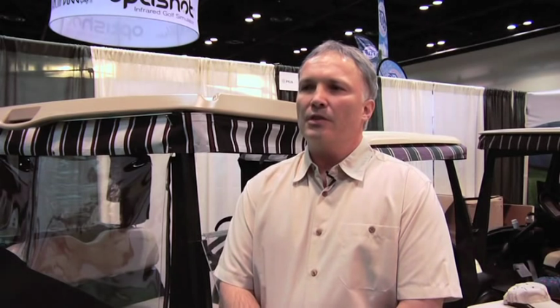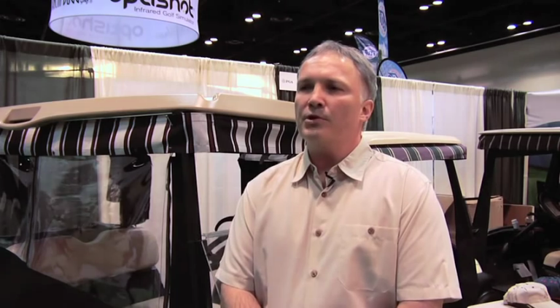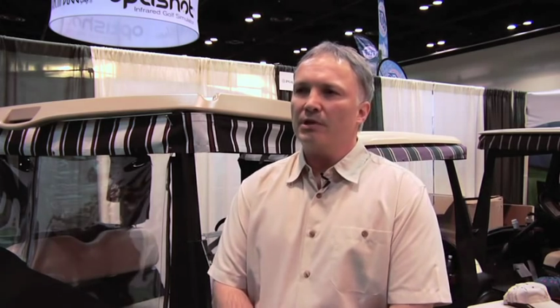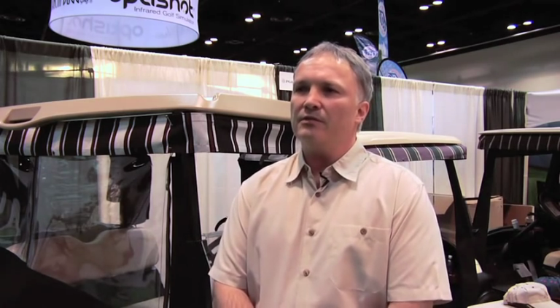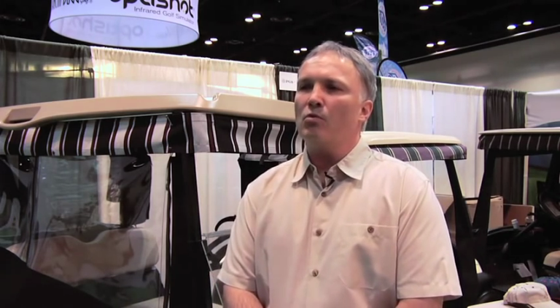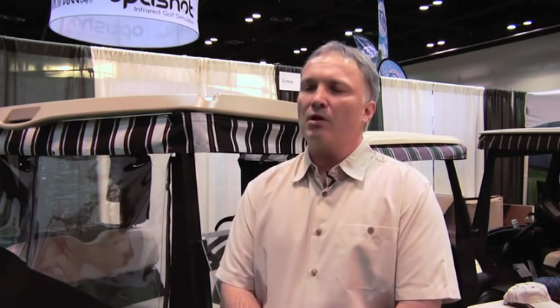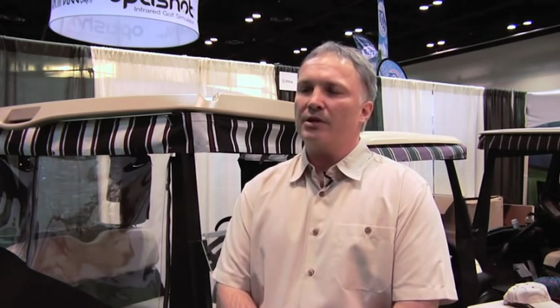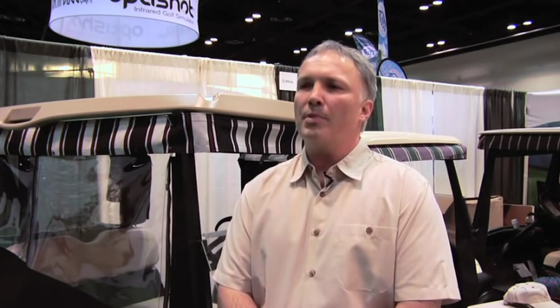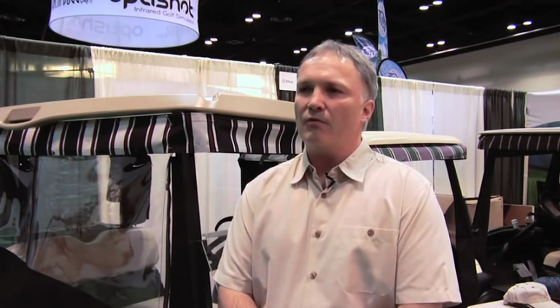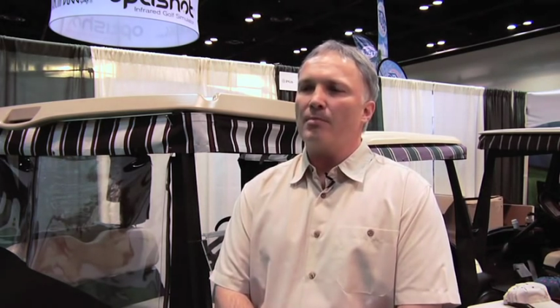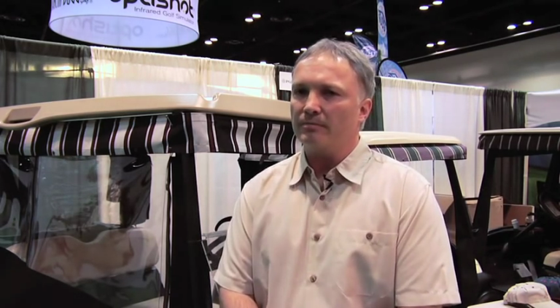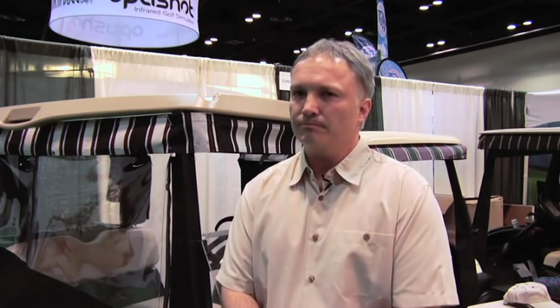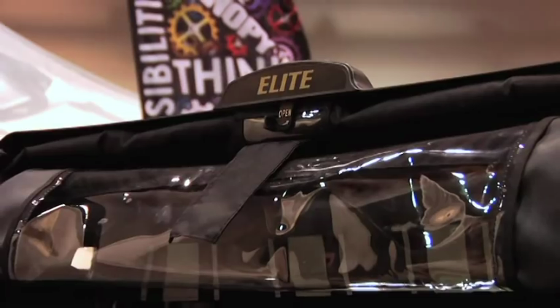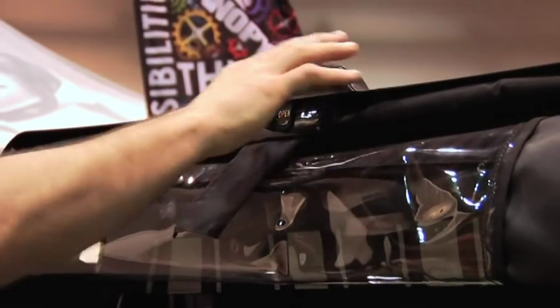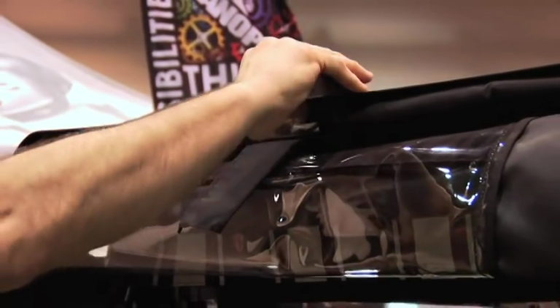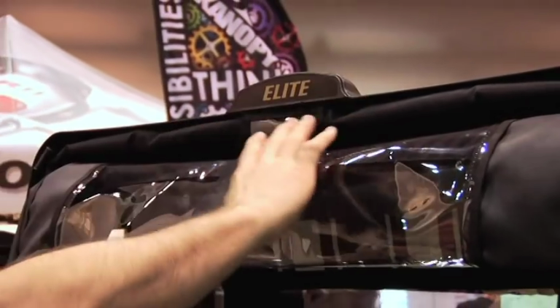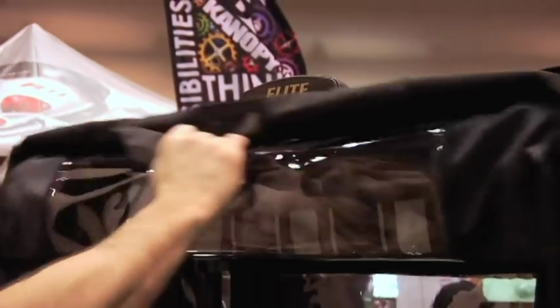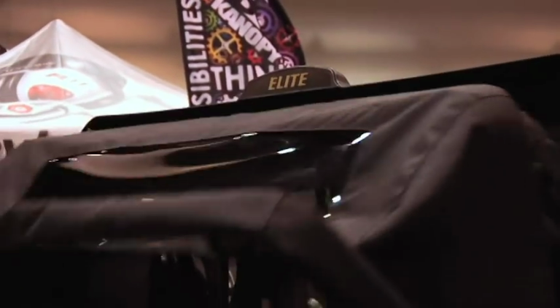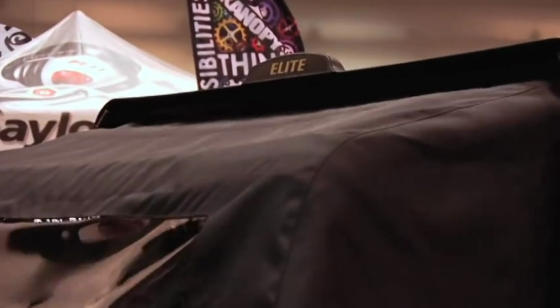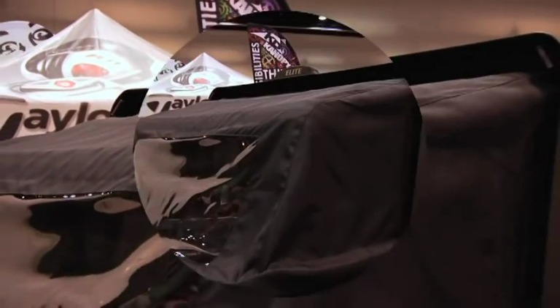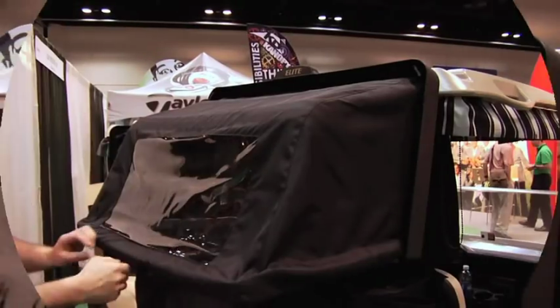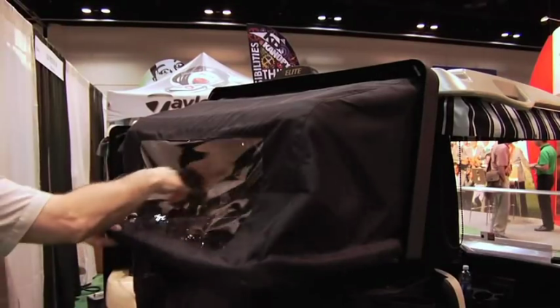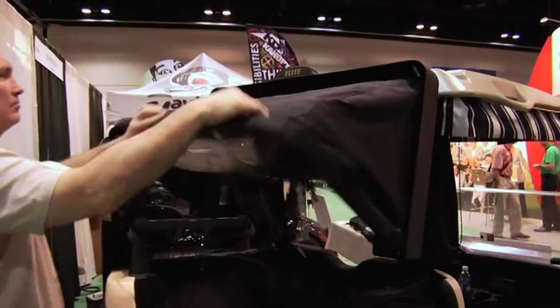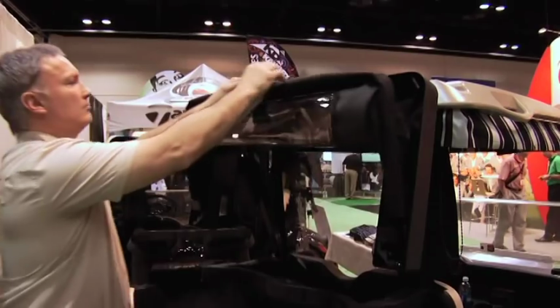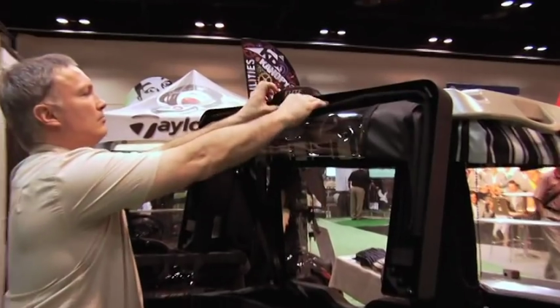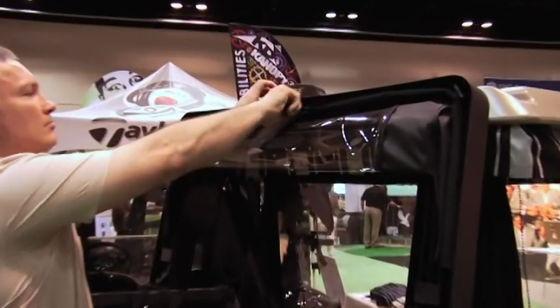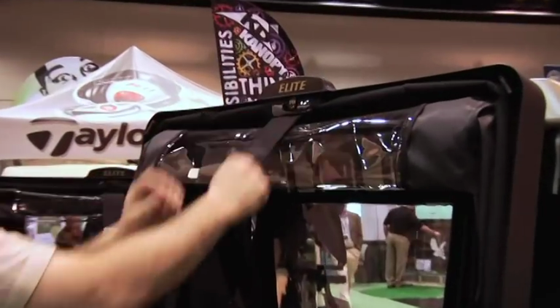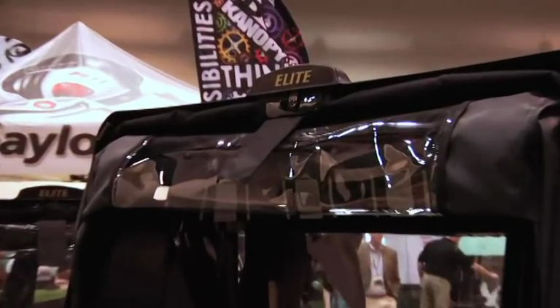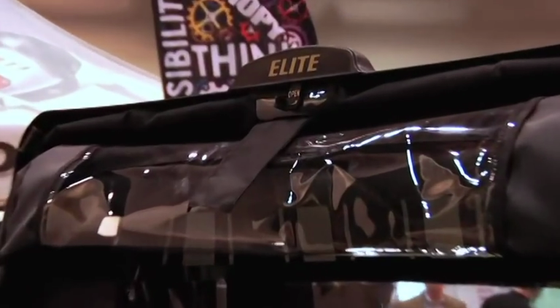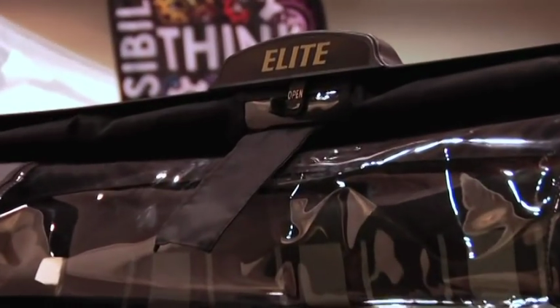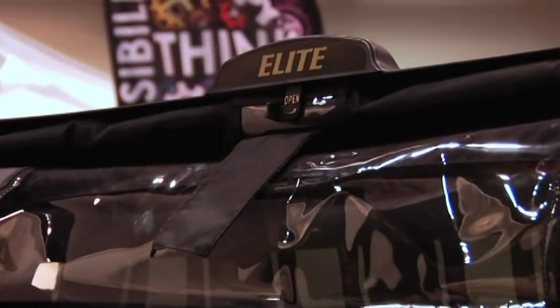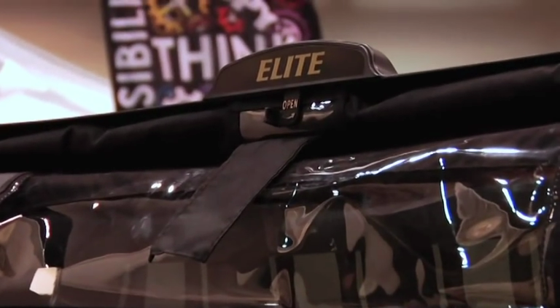The Club Protector Elite is the number one club protector or bag cover on the market. Simply unlock it and drop it, pick it up and lock it. Club Protector Elite has no Velcro, no snaps, and no zippers.